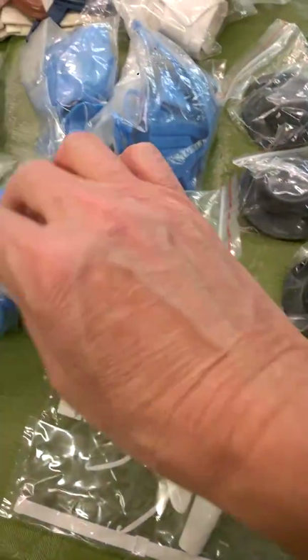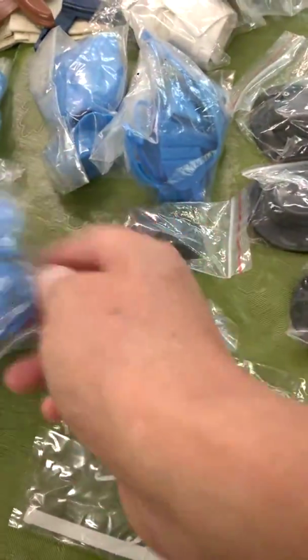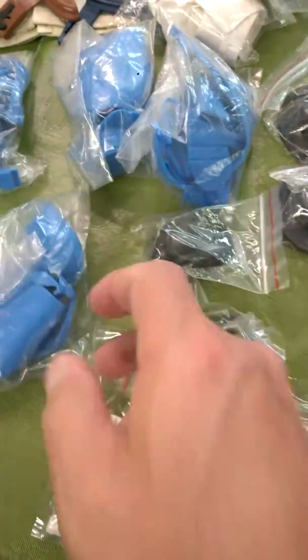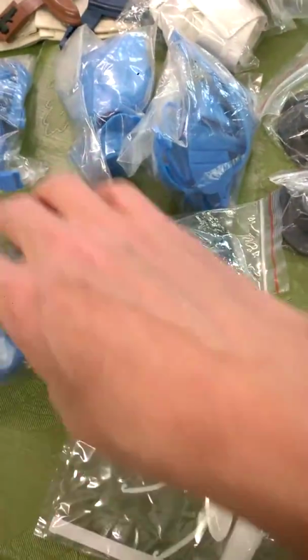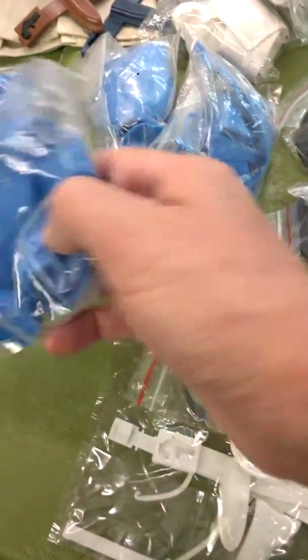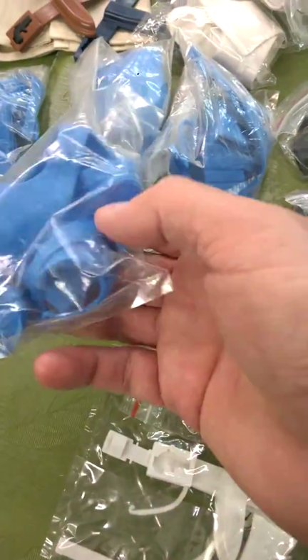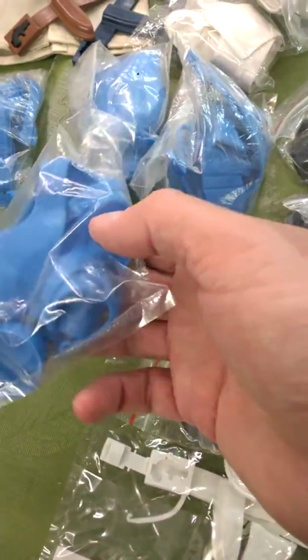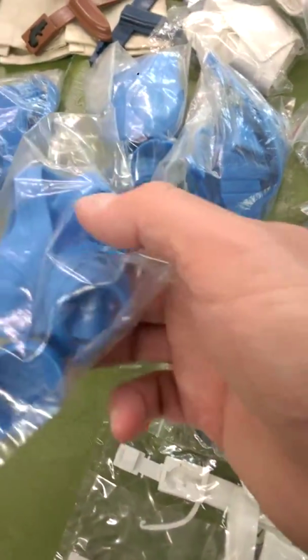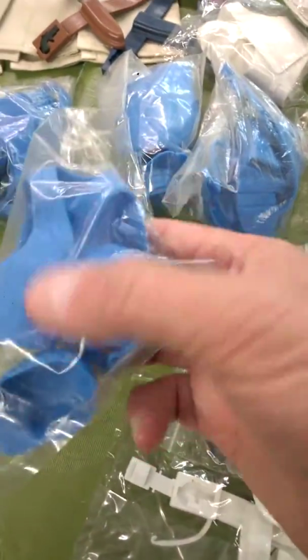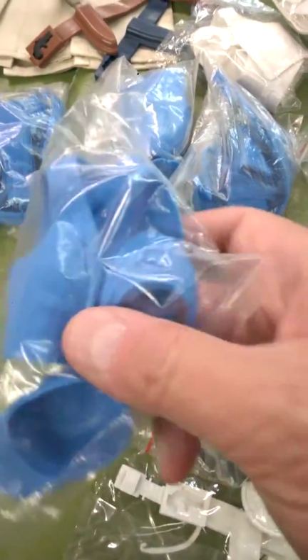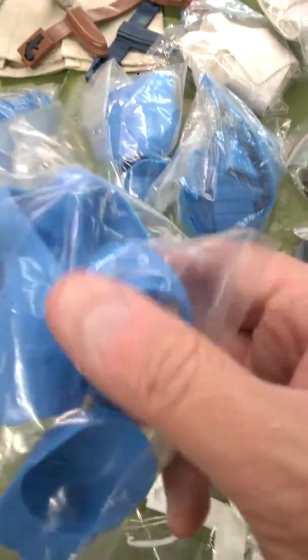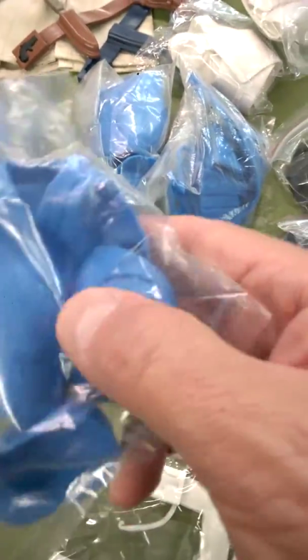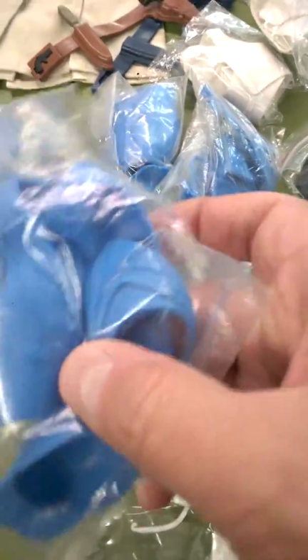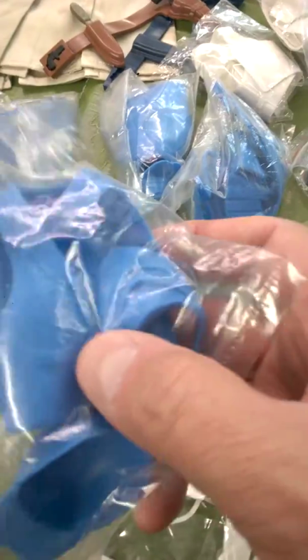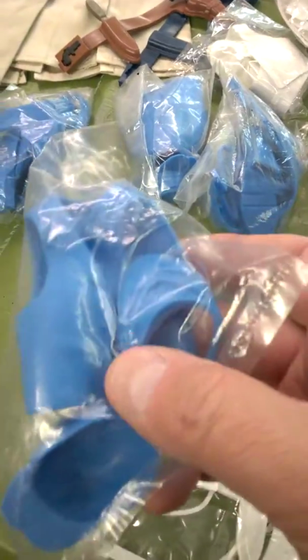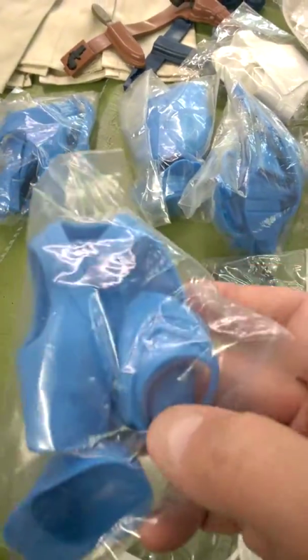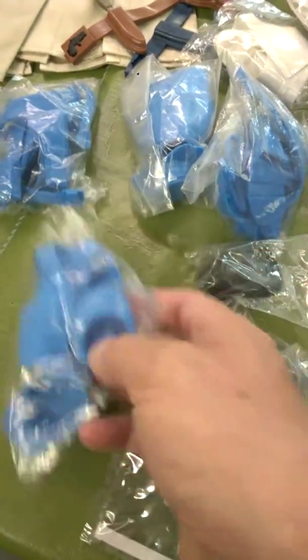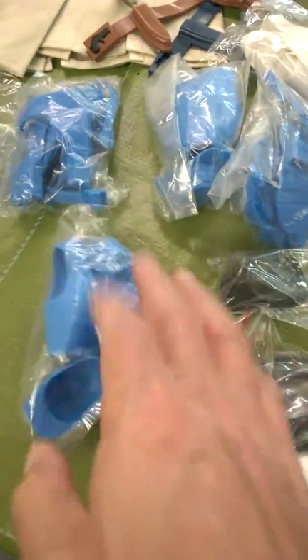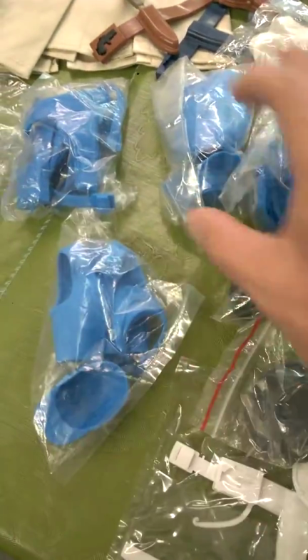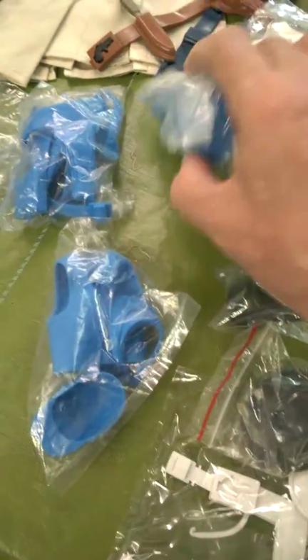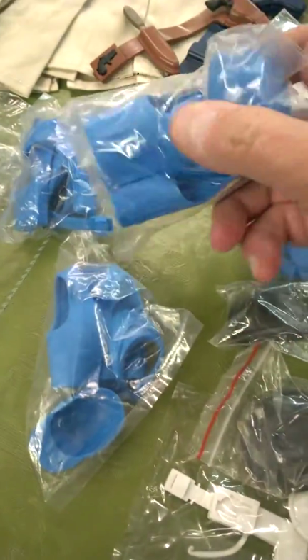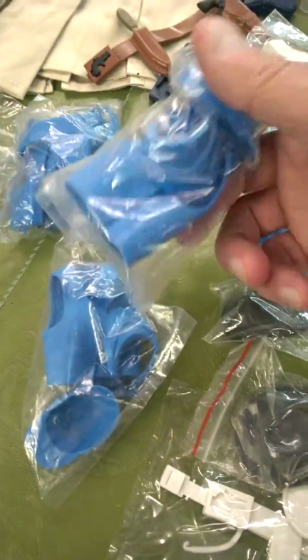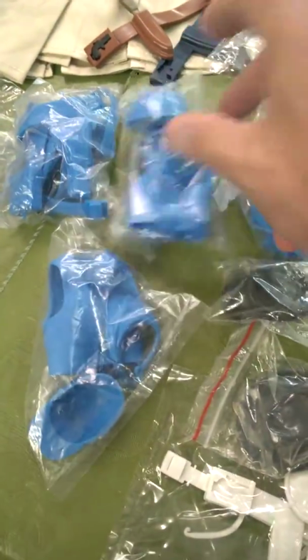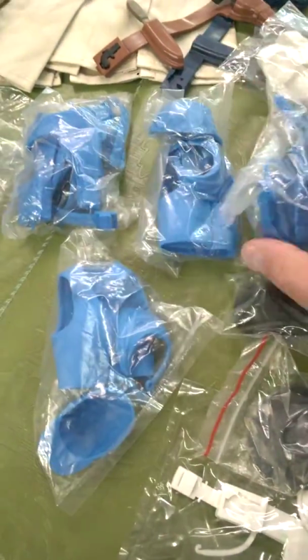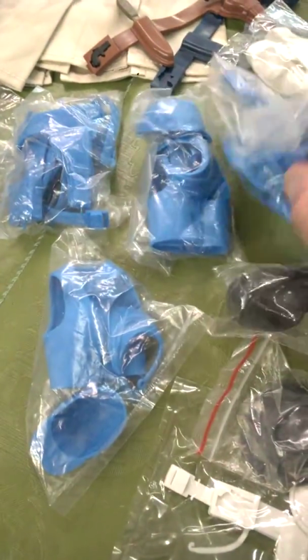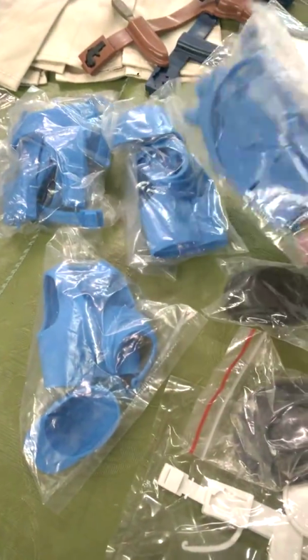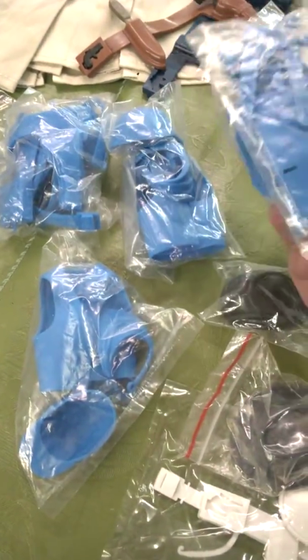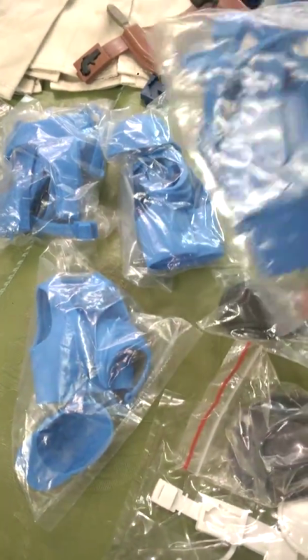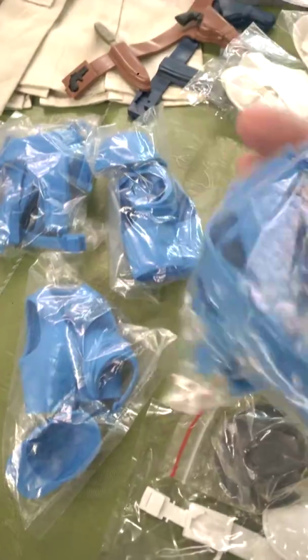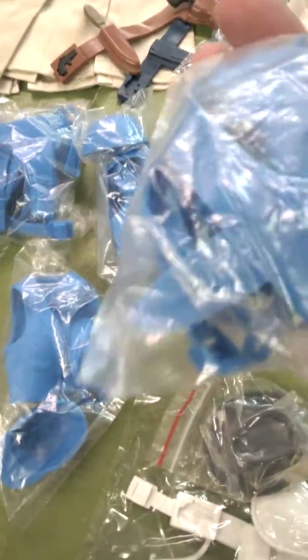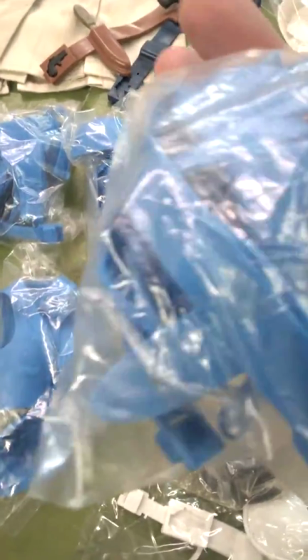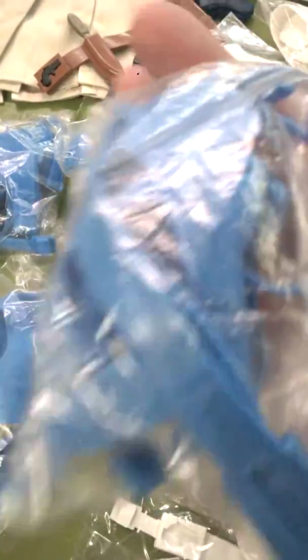If I'm saying these things wrong, just forgive me. I'm new at Mark's, but I'm loving it.